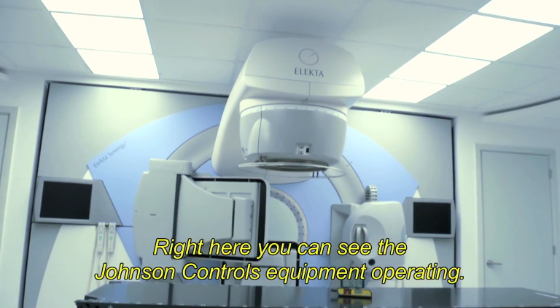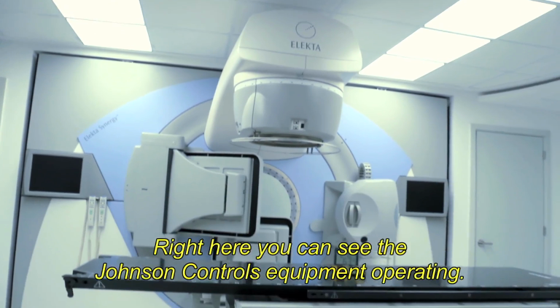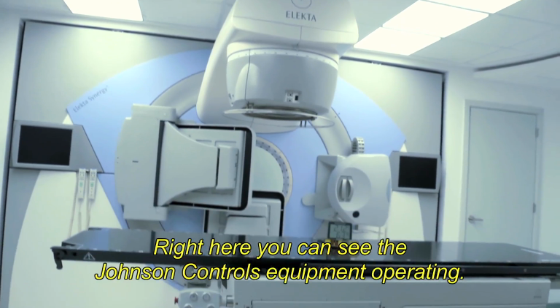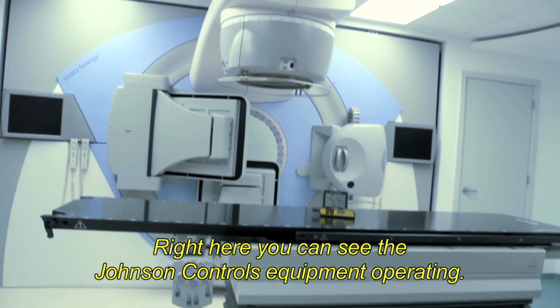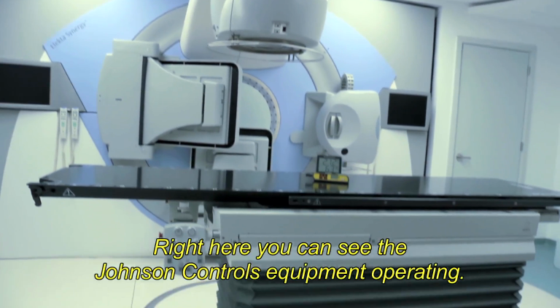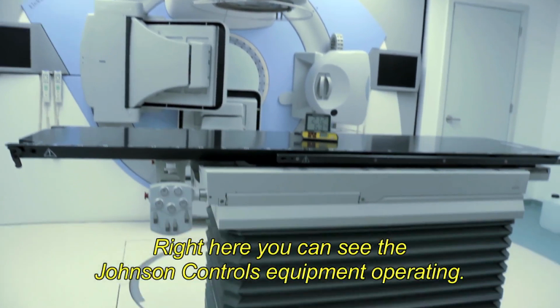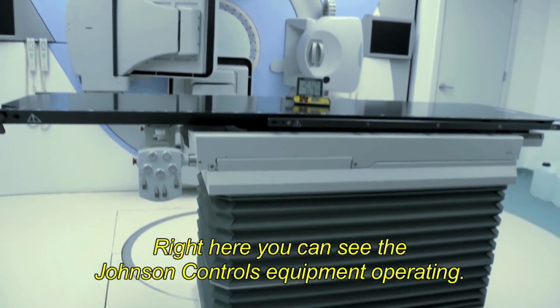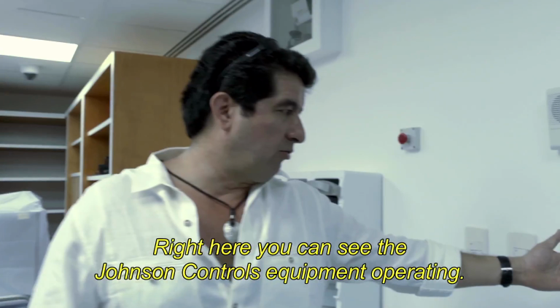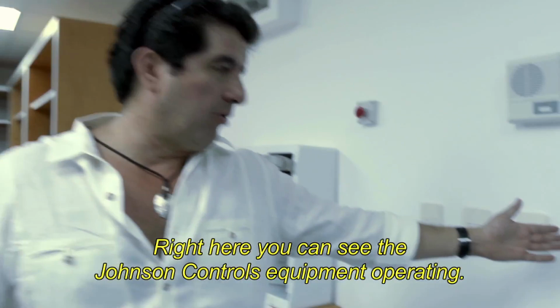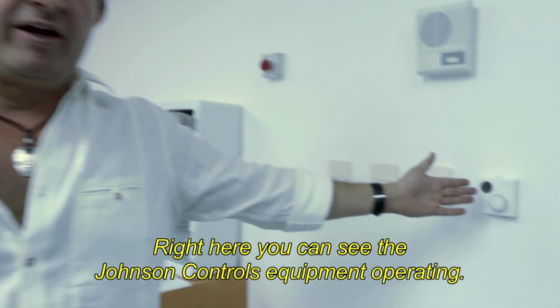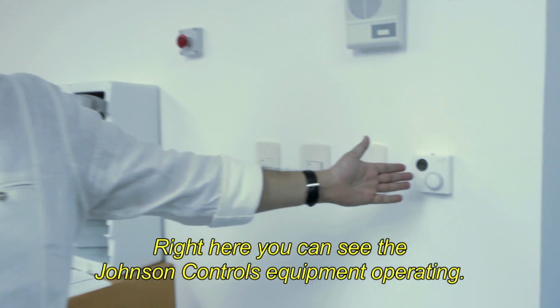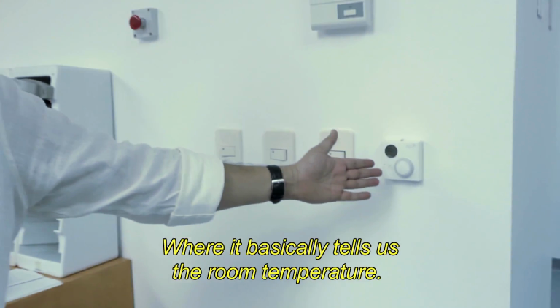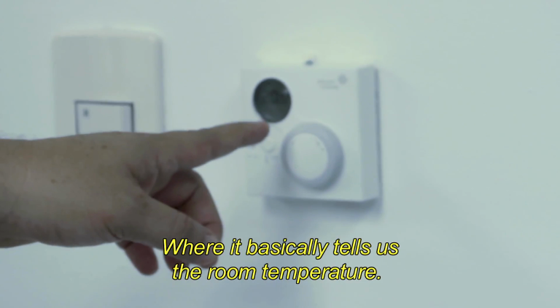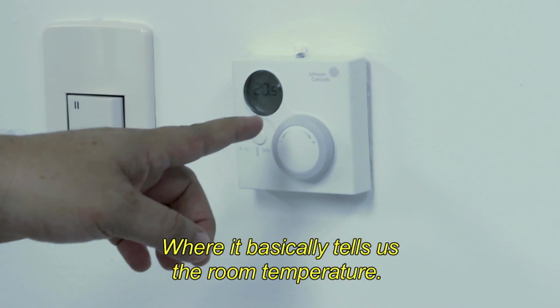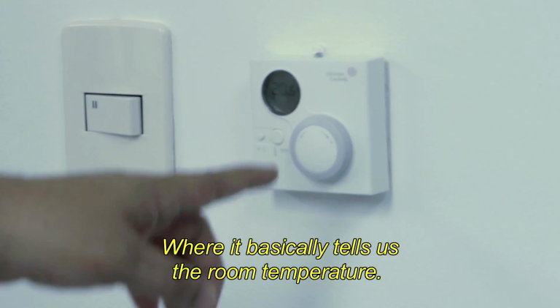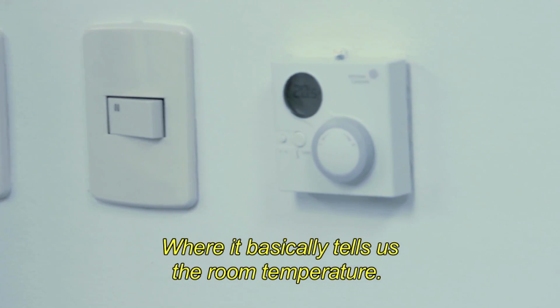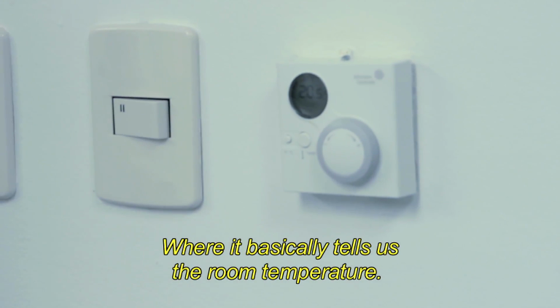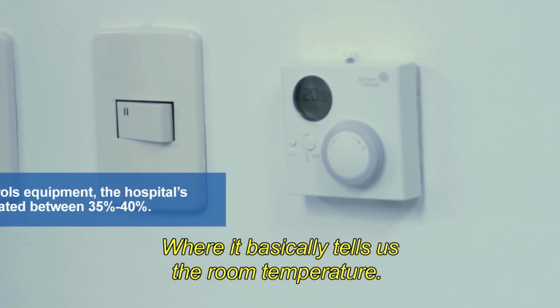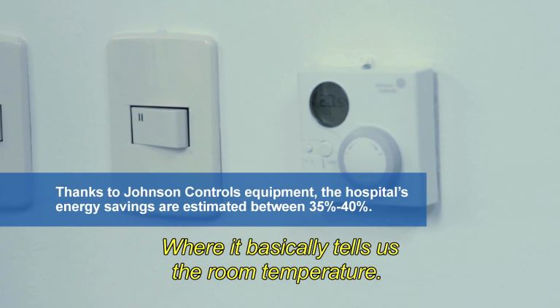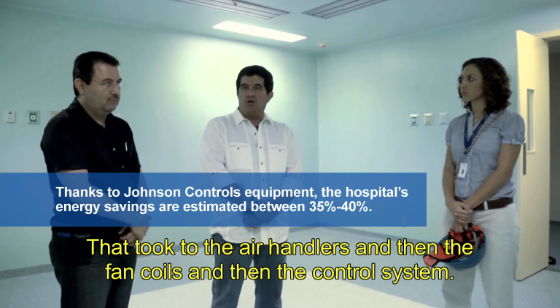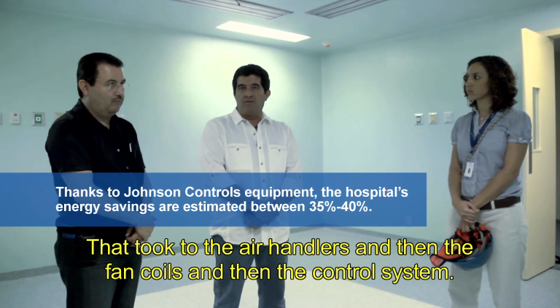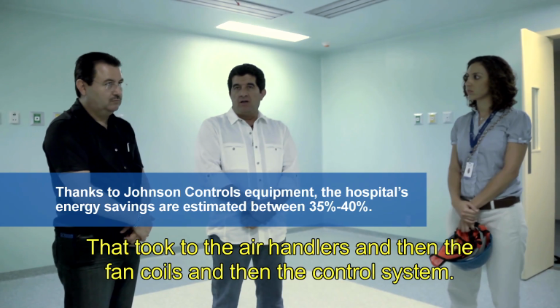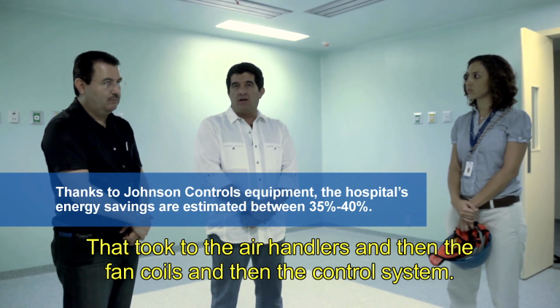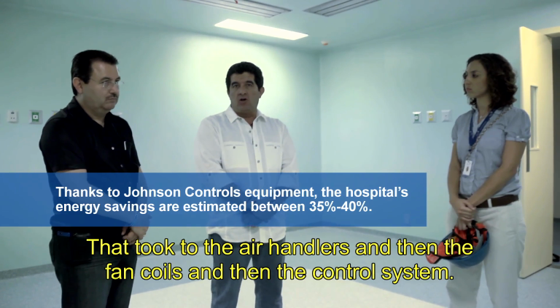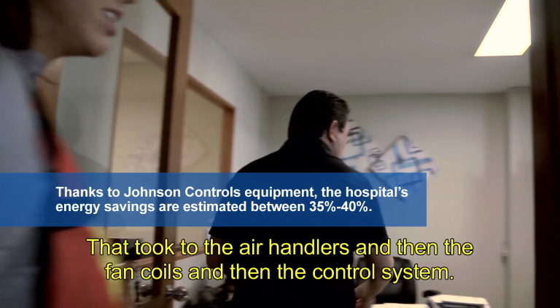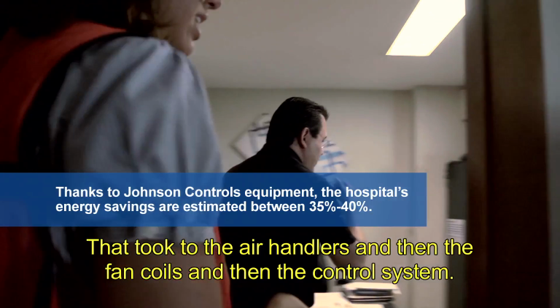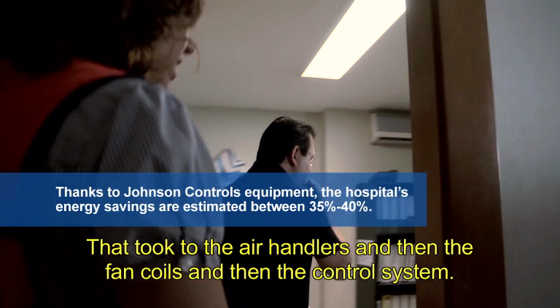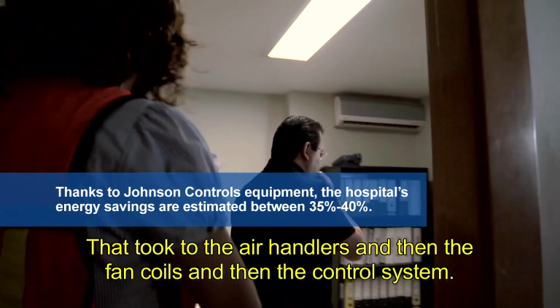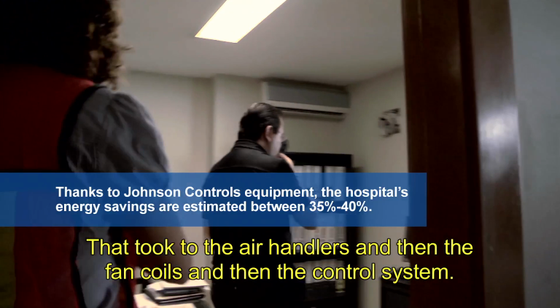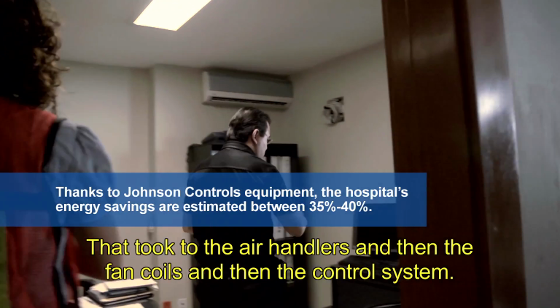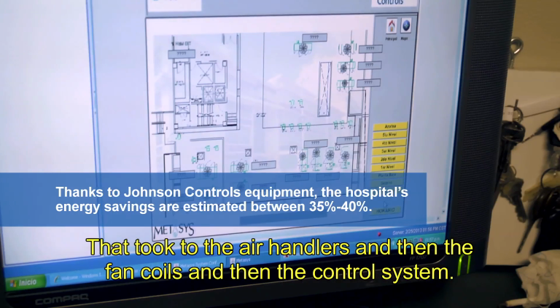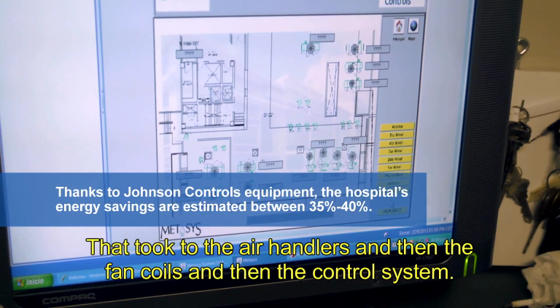Right here you can see the Johnson Controls equipment operating, where it basically tells us the room temperature. That feeds to the air handlers, then the fan coils, and then the control system.